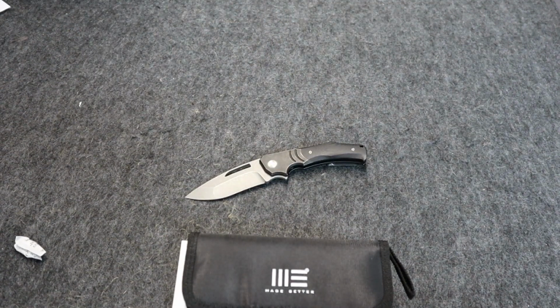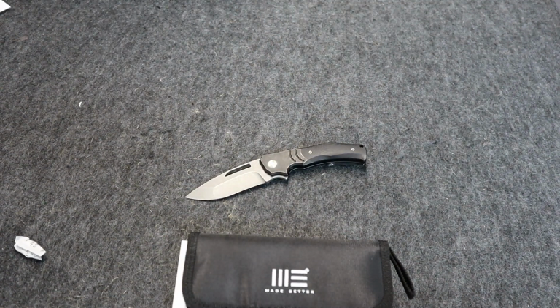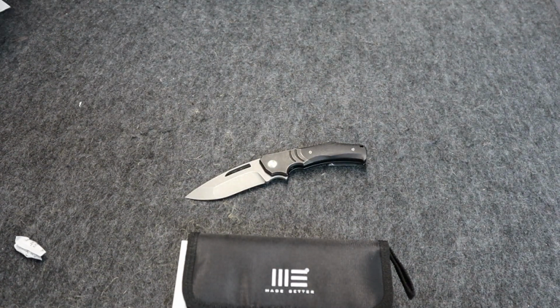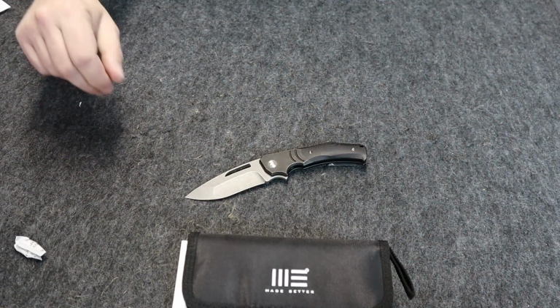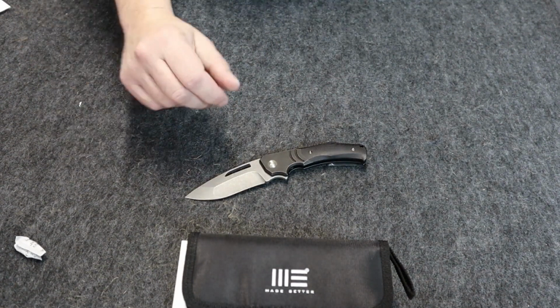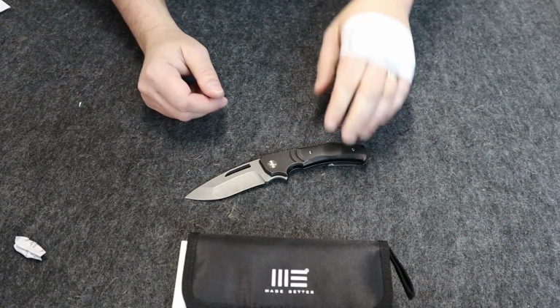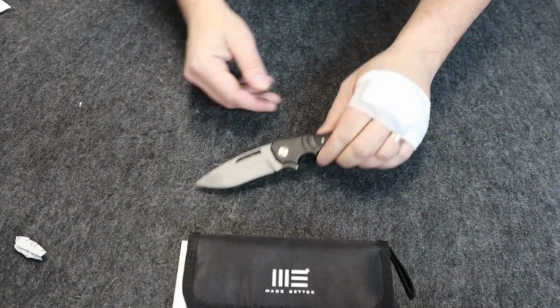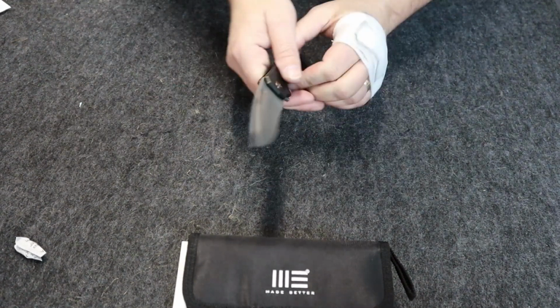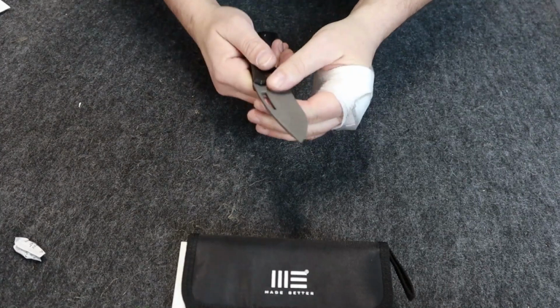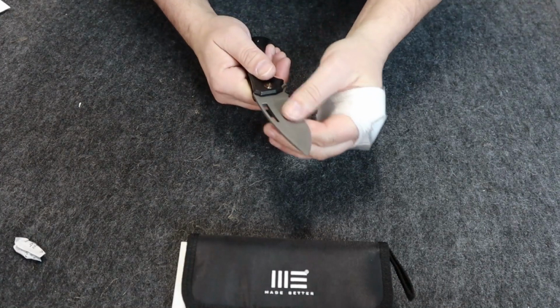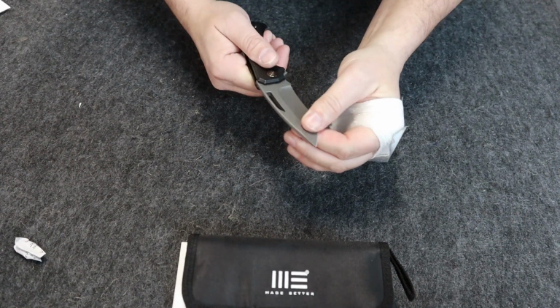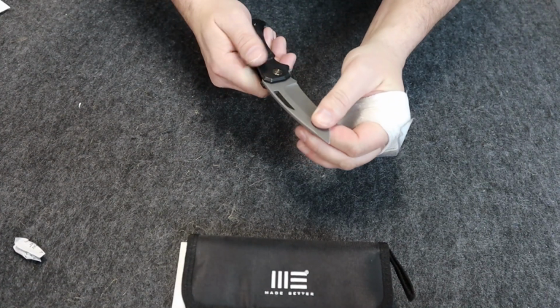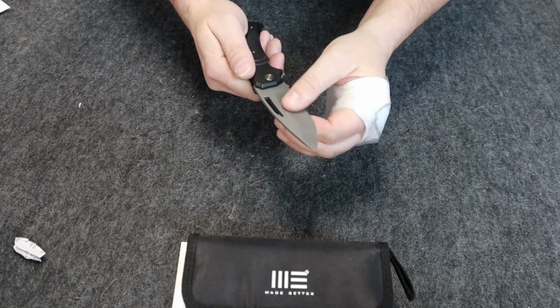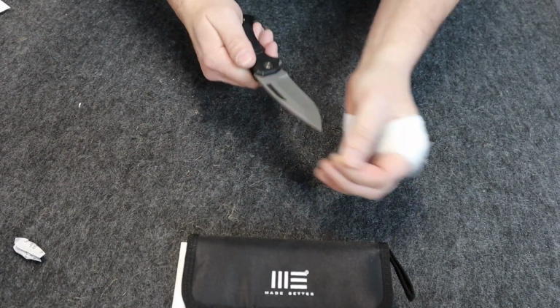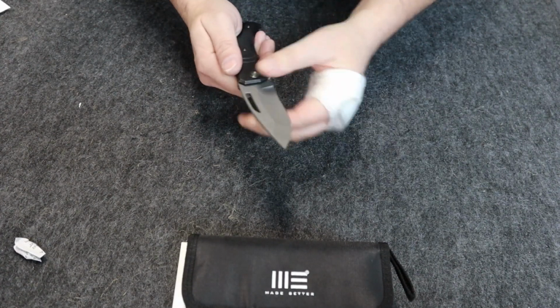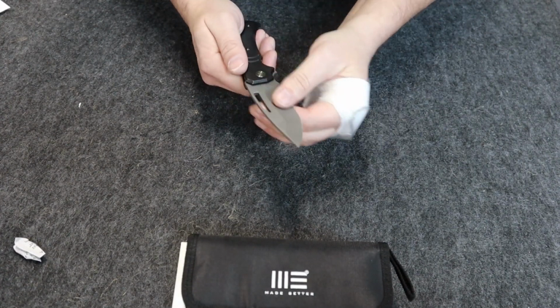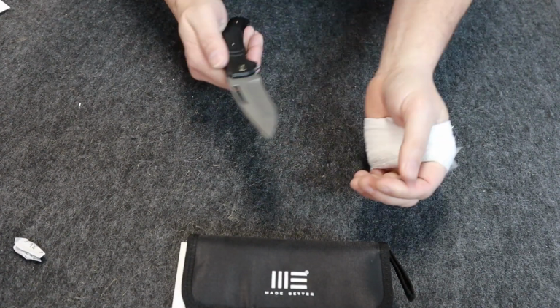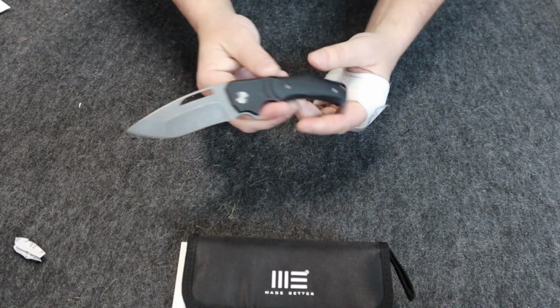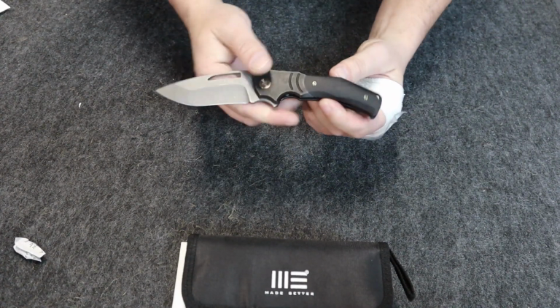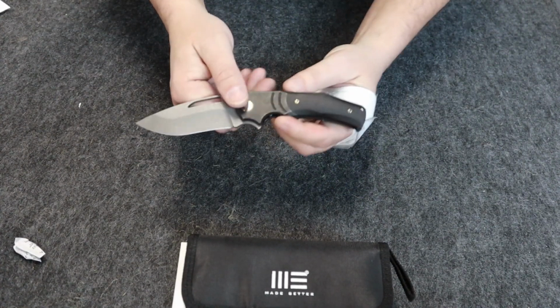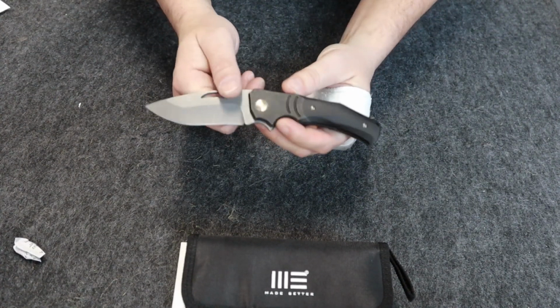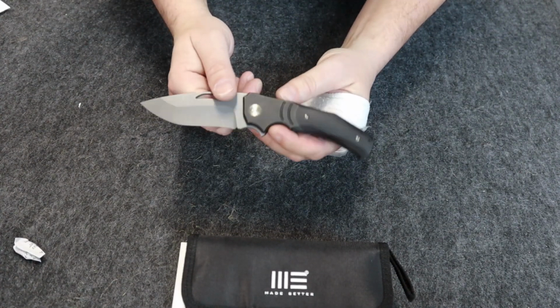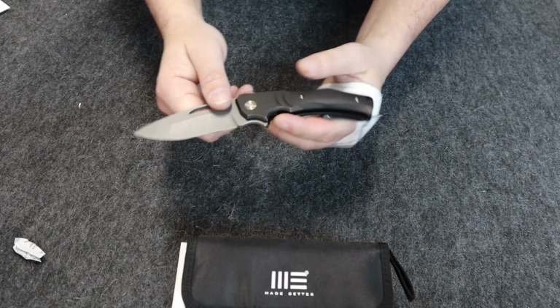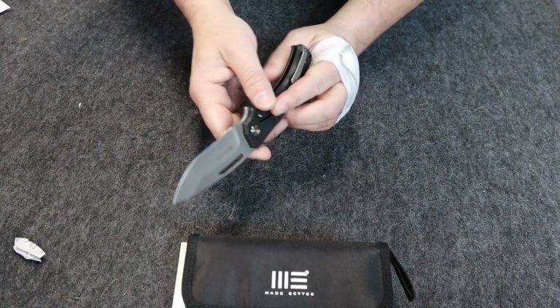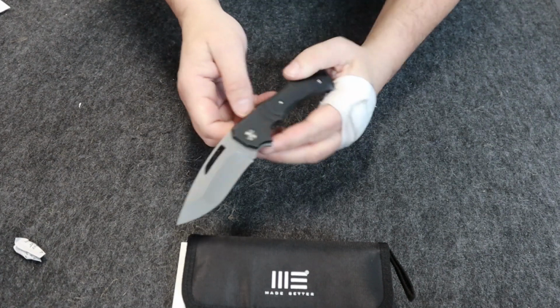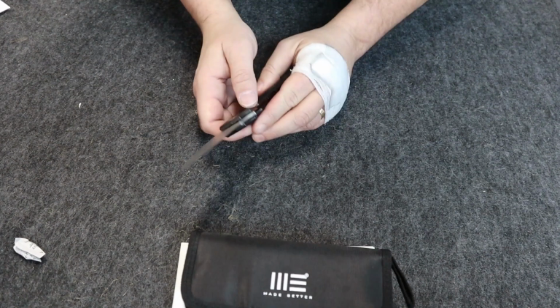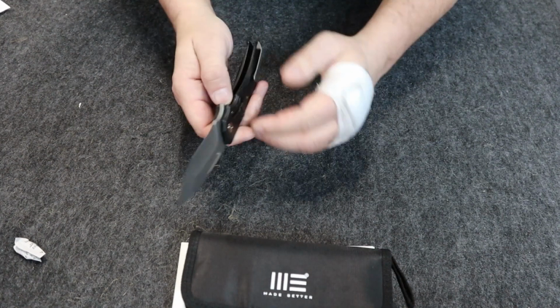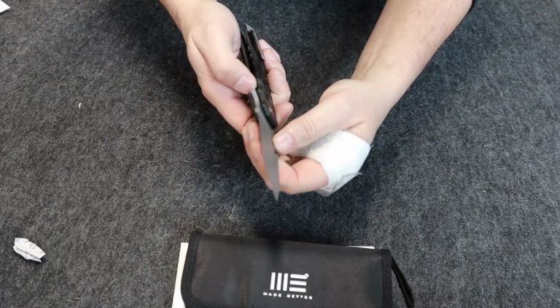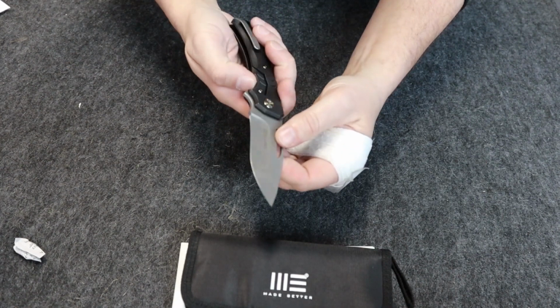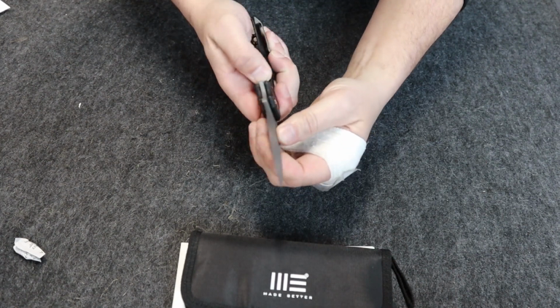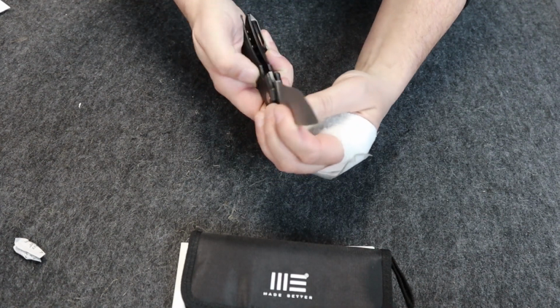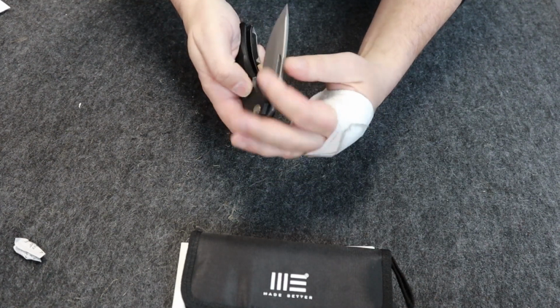This knife is designed by Mikkel Williamson. Frame lock — and I almost dropped it, so I'm being extra careful today.